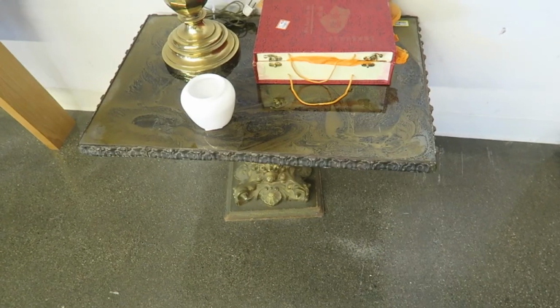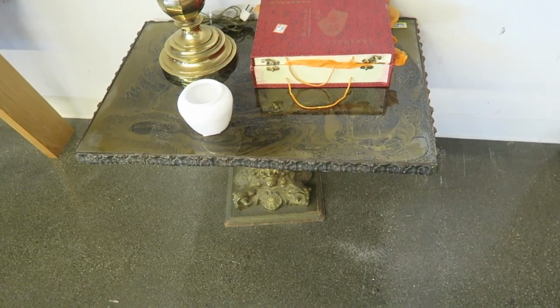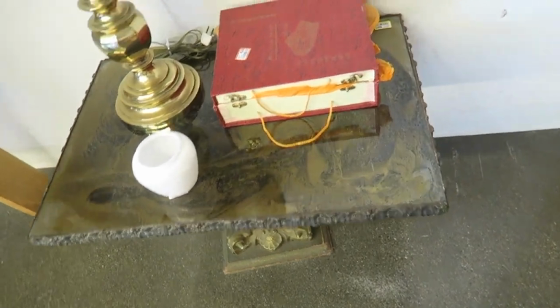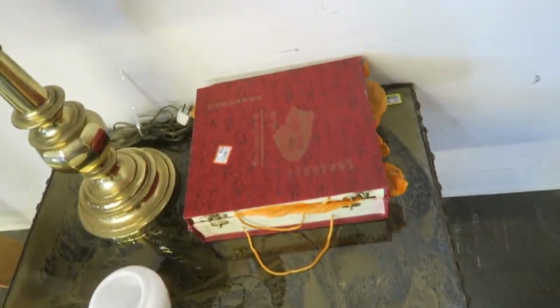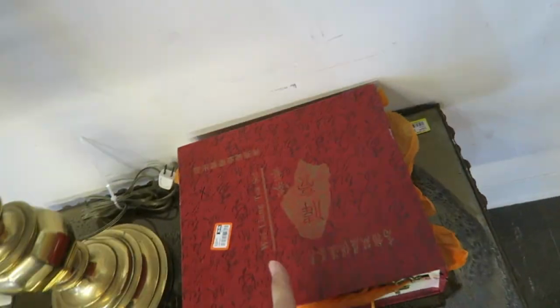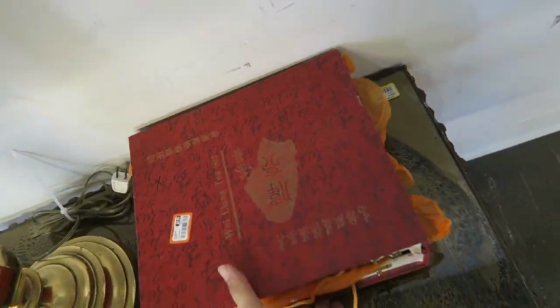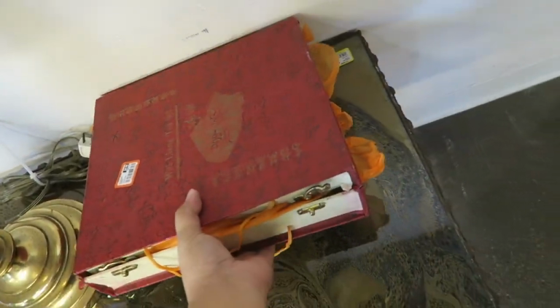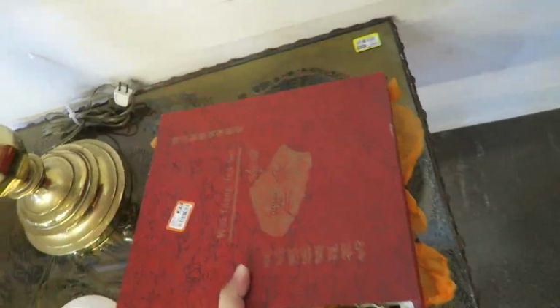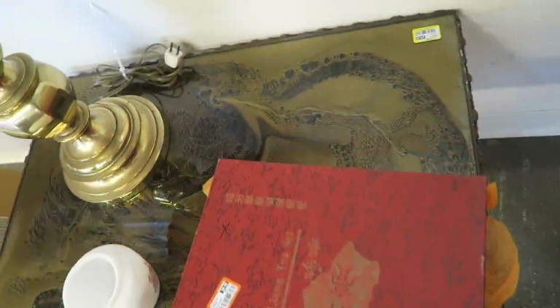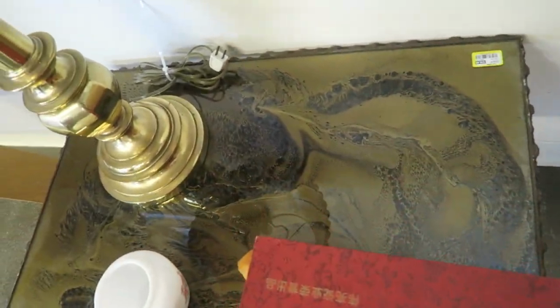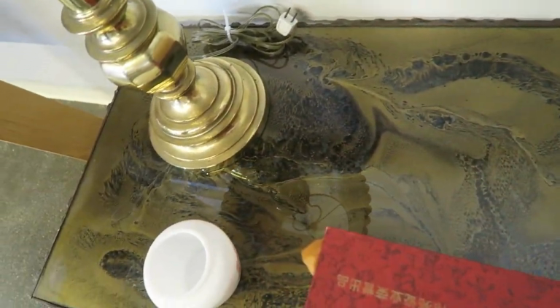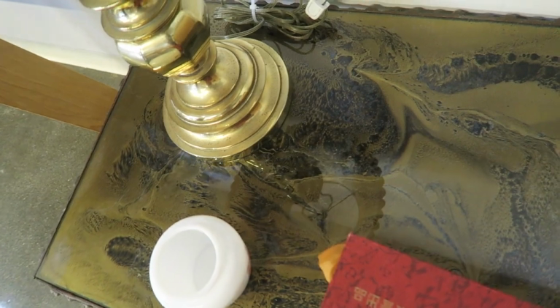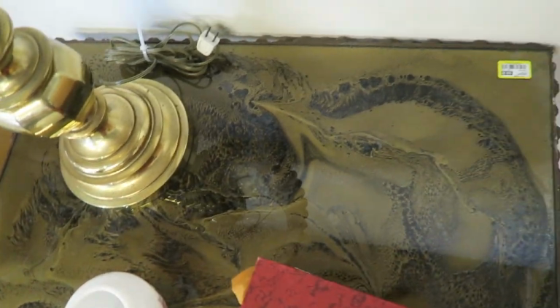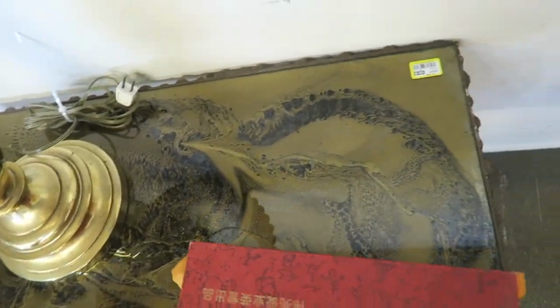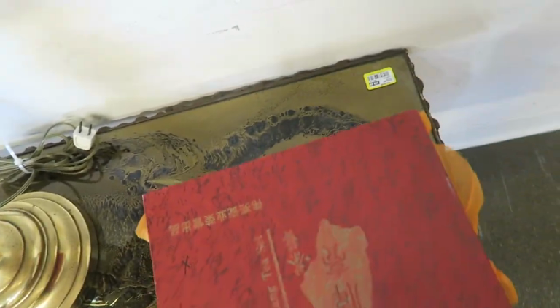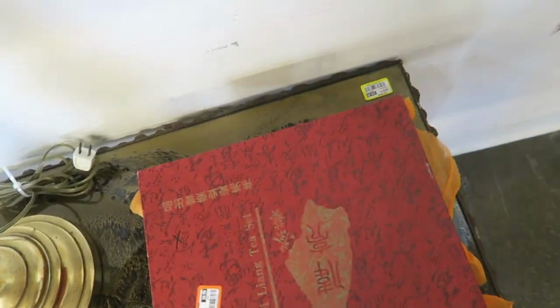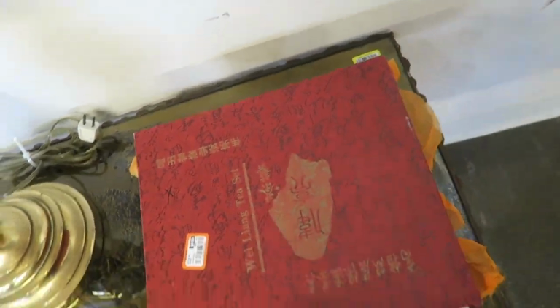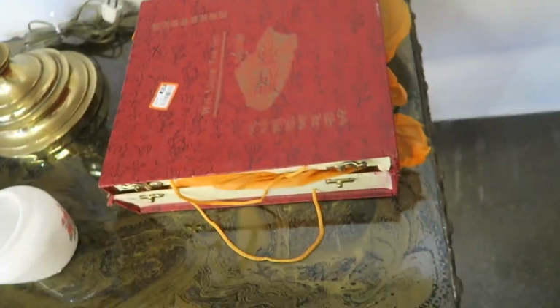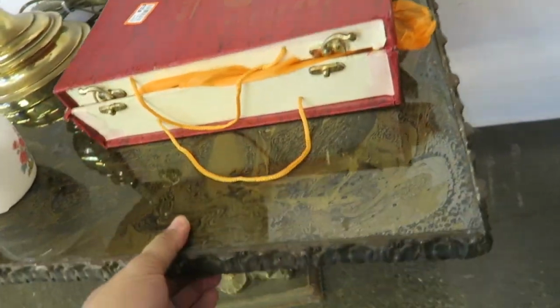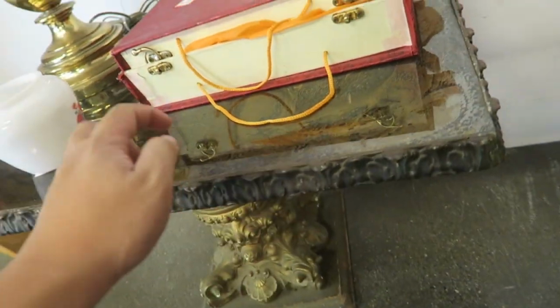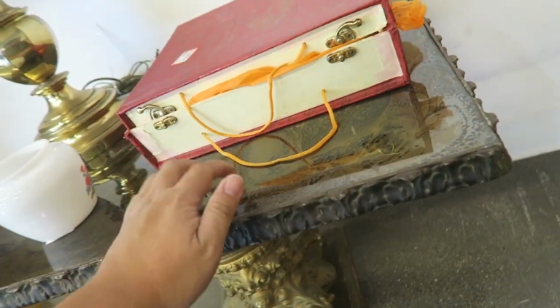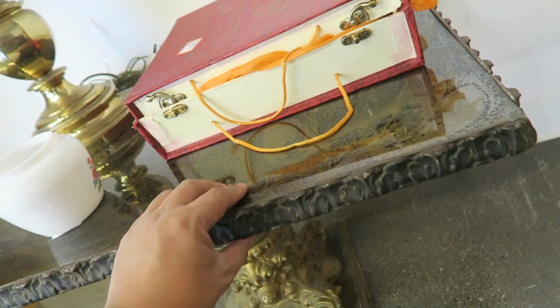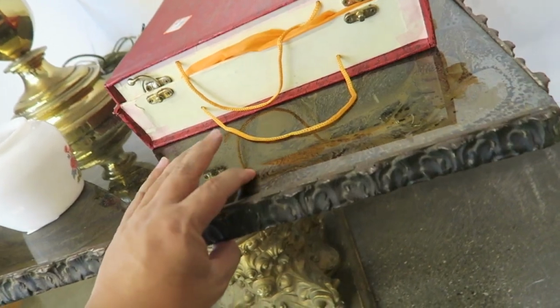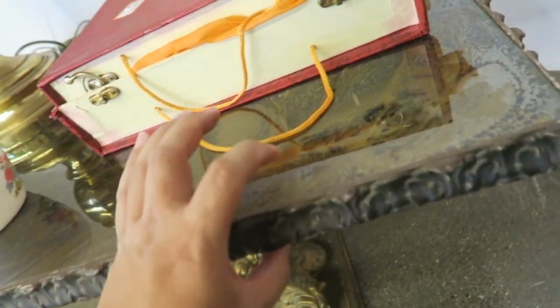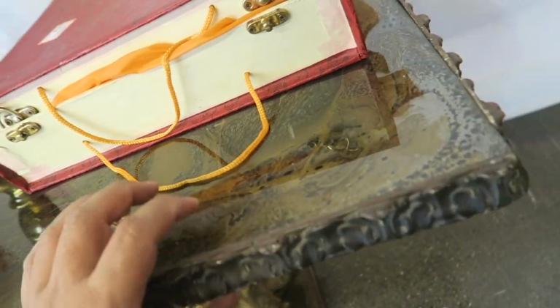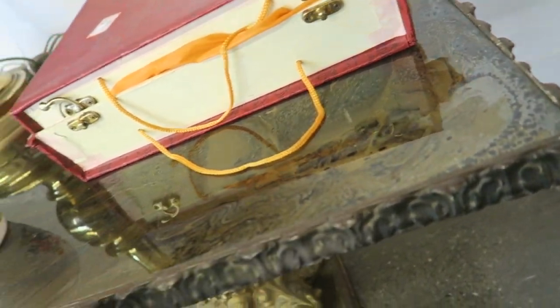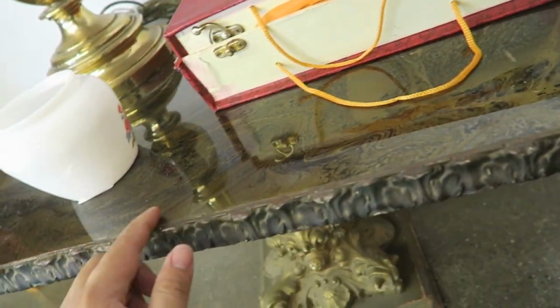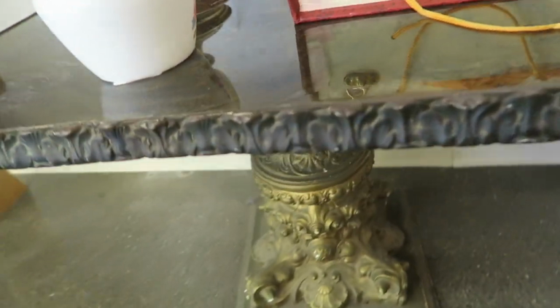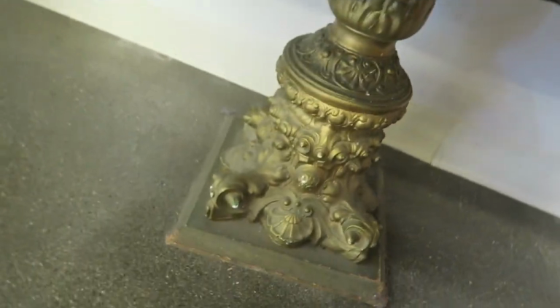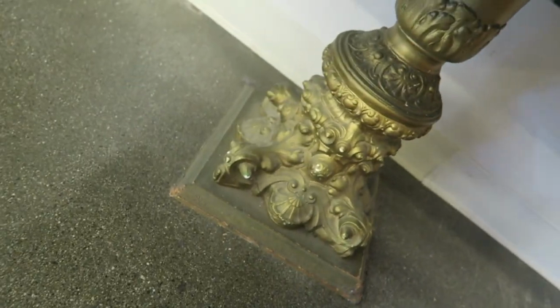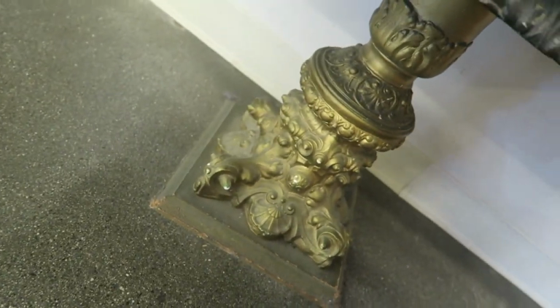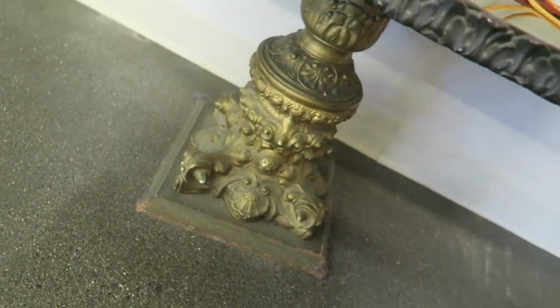I don't know why I like this little side table so much — it is really cool. It's $40. It's just like printed, I think. But look at the base on there.